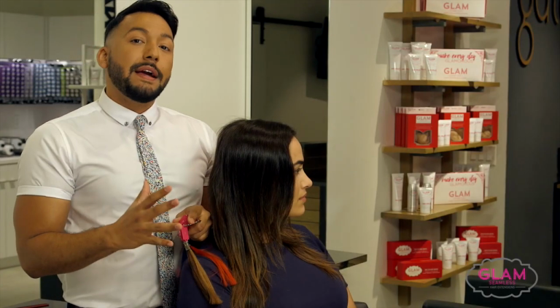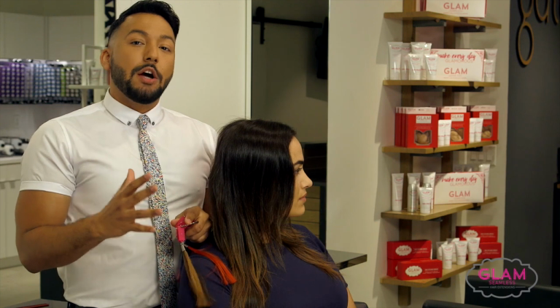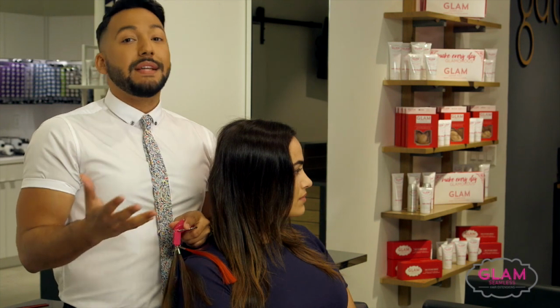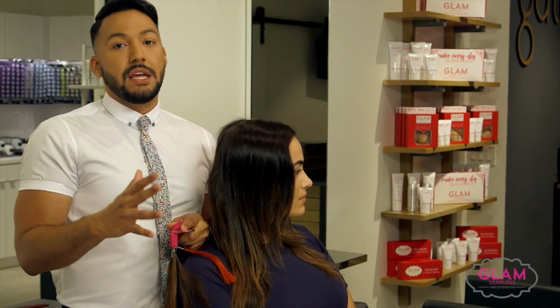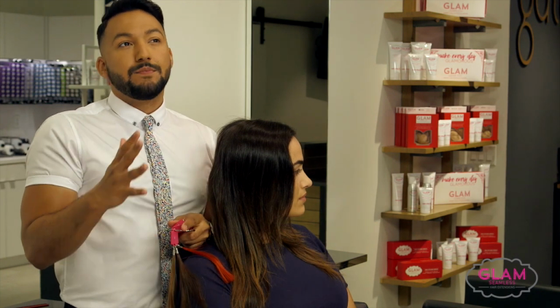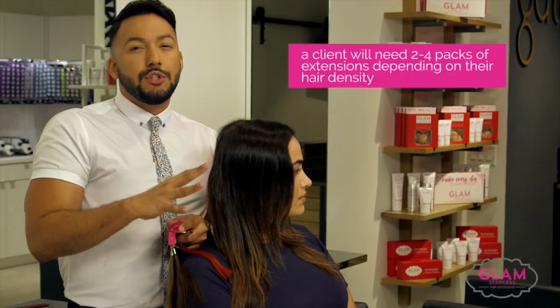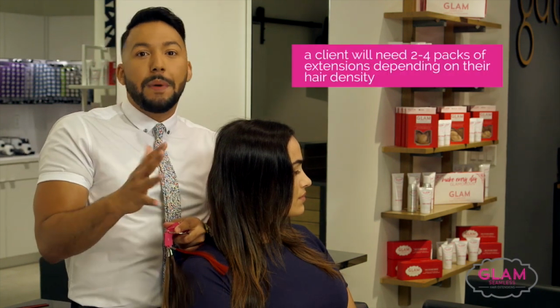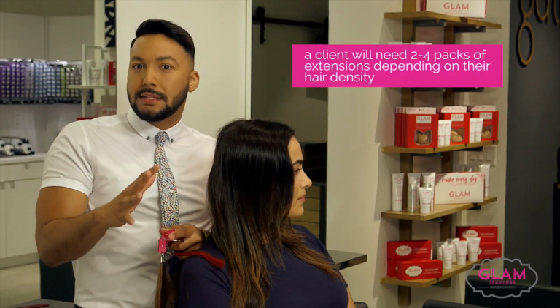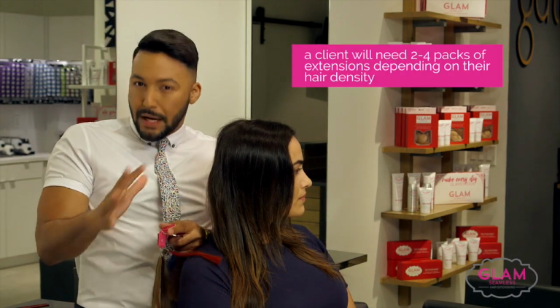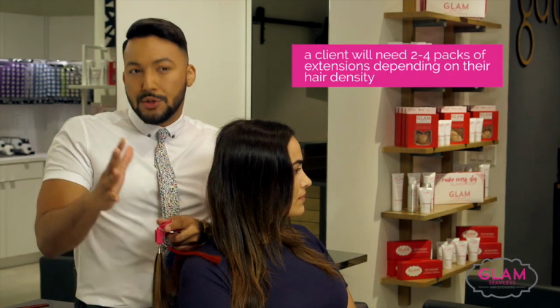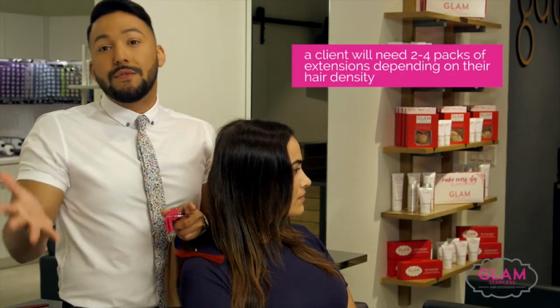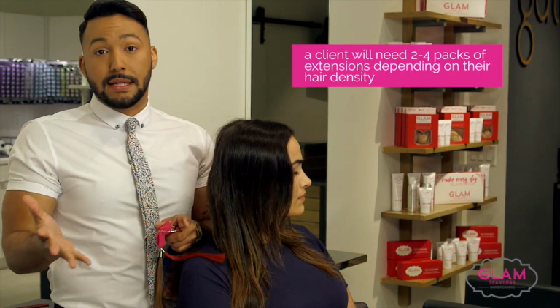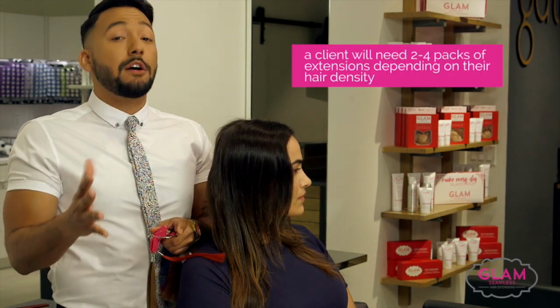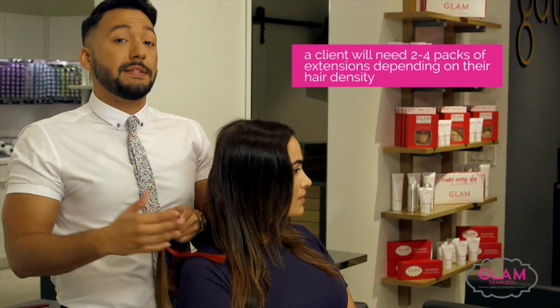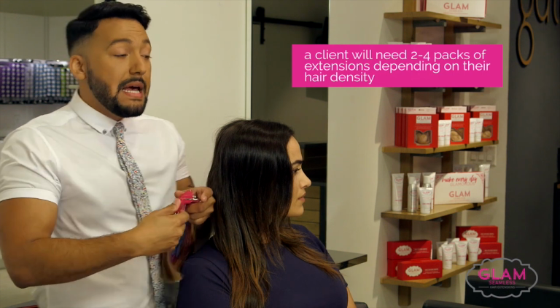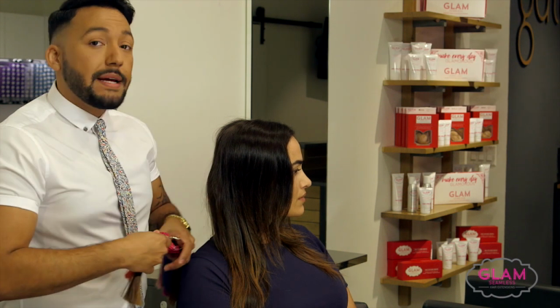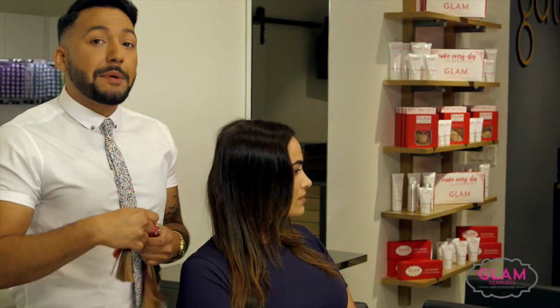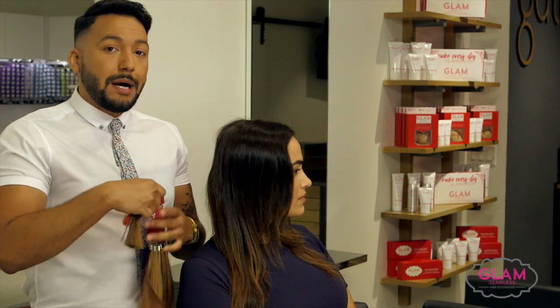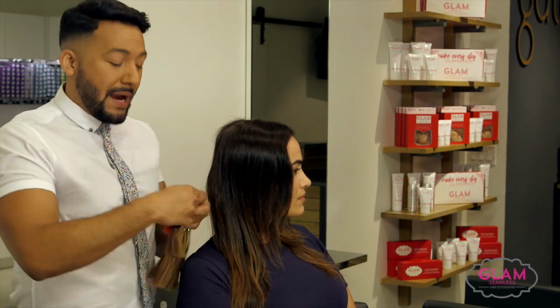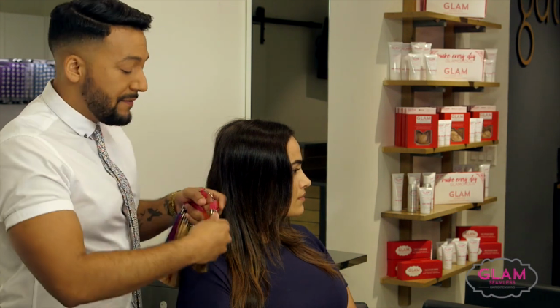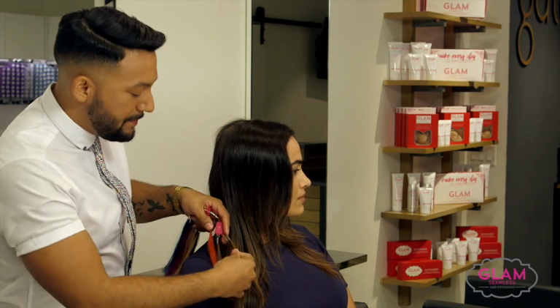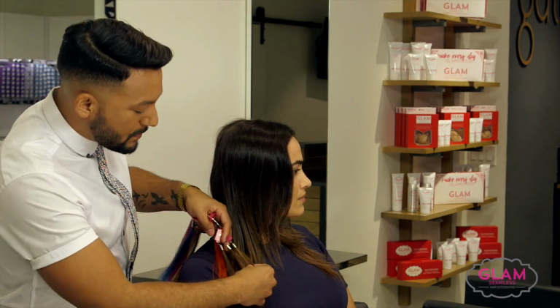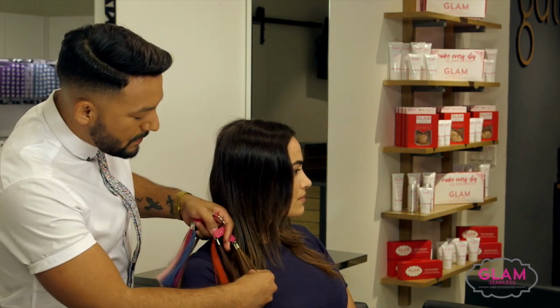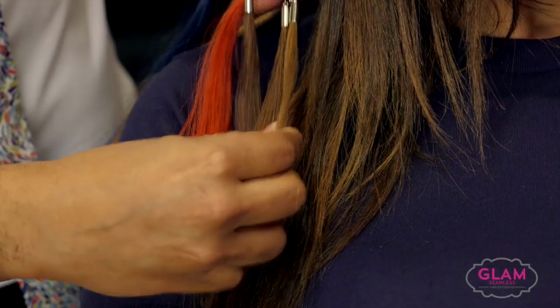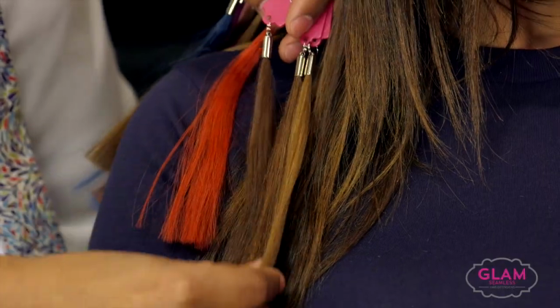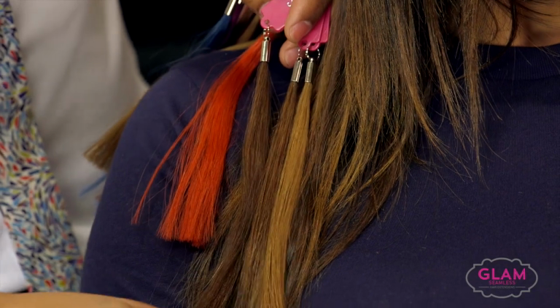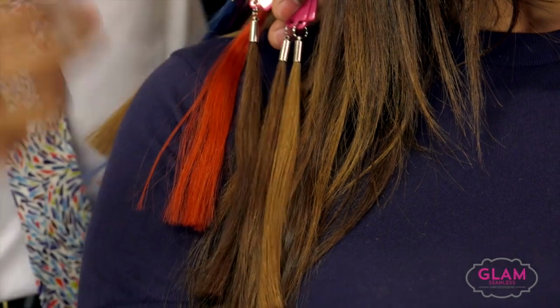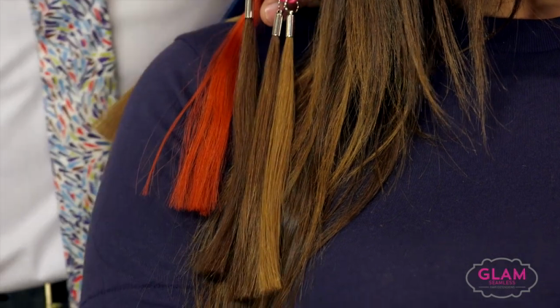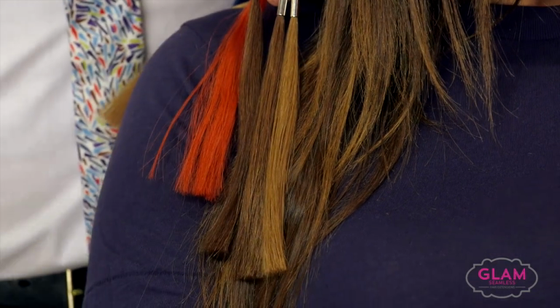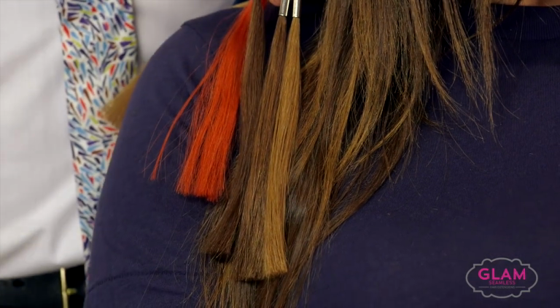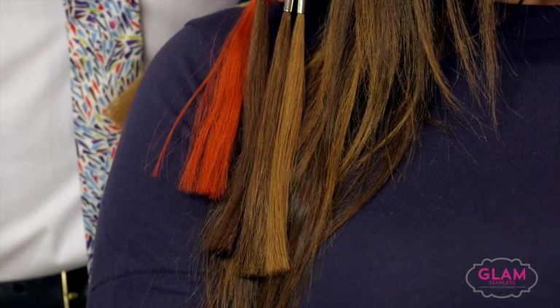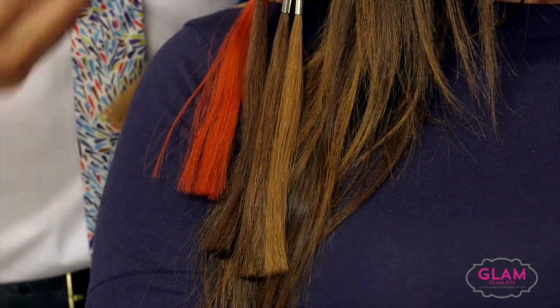A lot of your clients are going to need two to four packs depending on density. With this client, I'm going to use about two packs to fill in, but because I want to add in that brightness, I'm going to add a third pack.